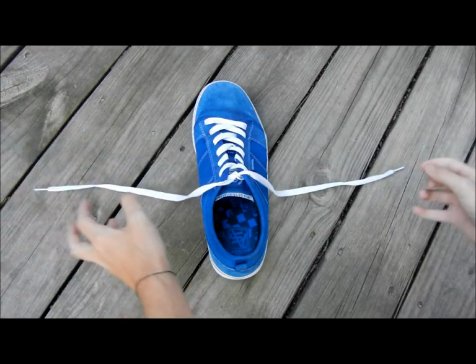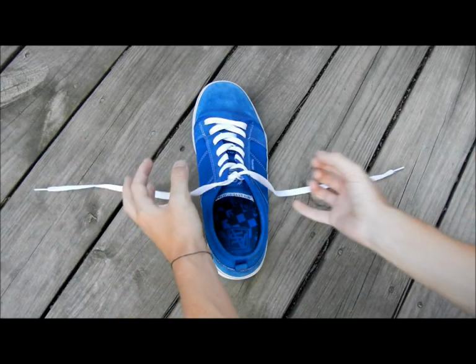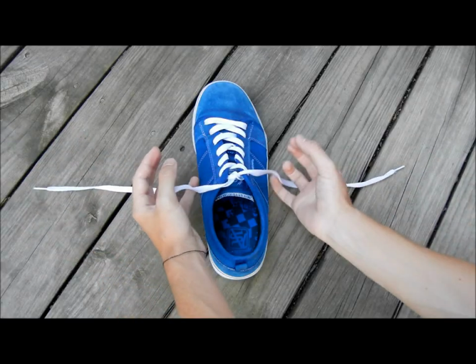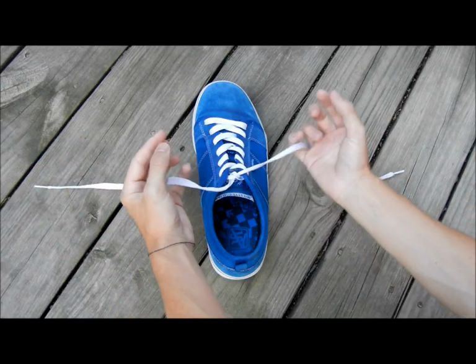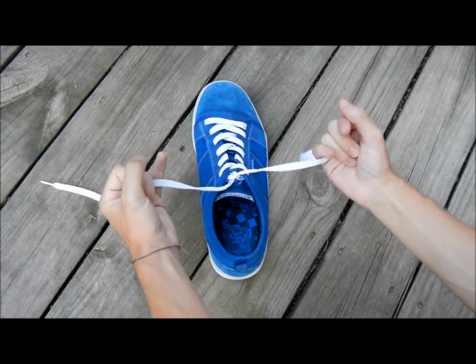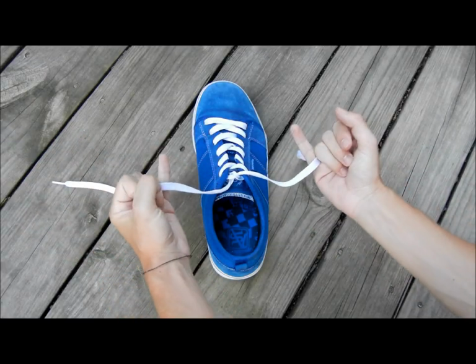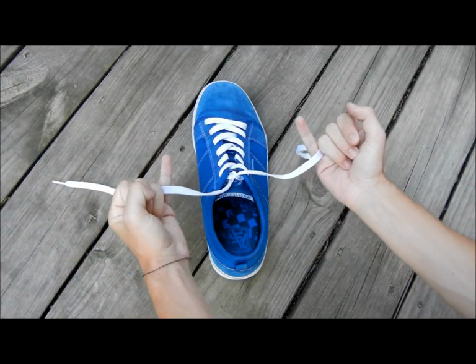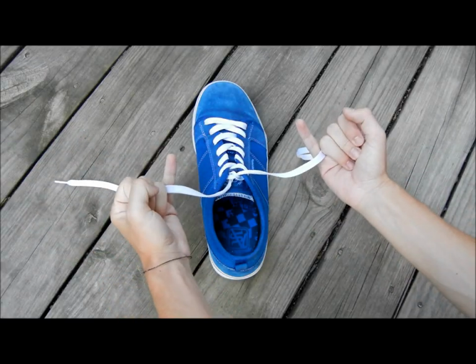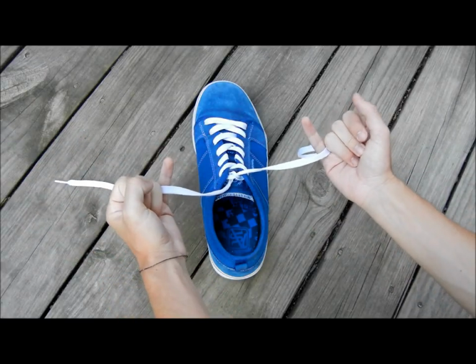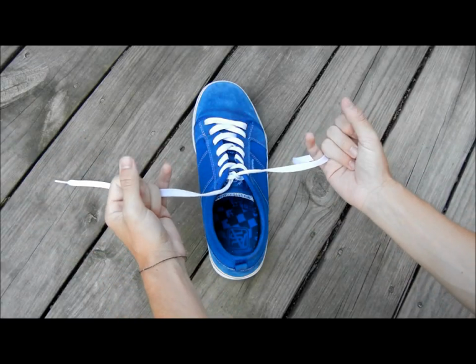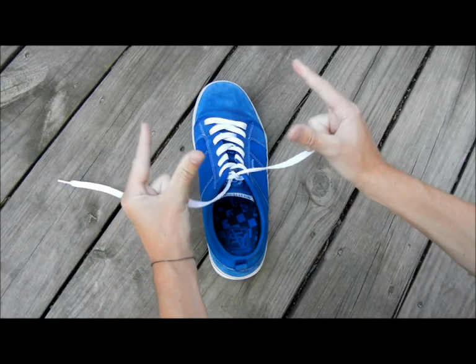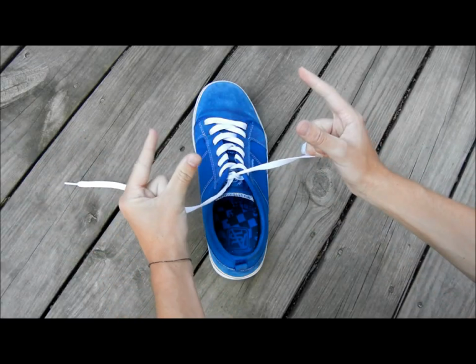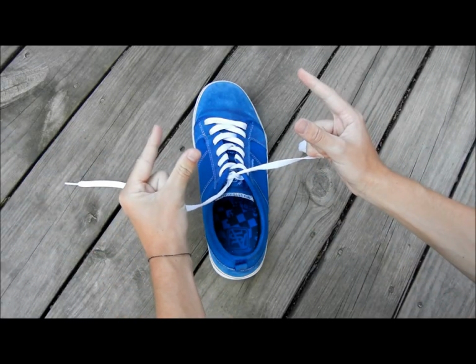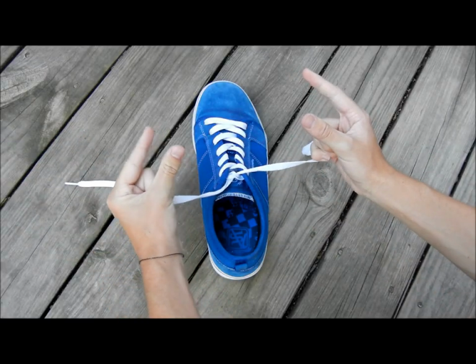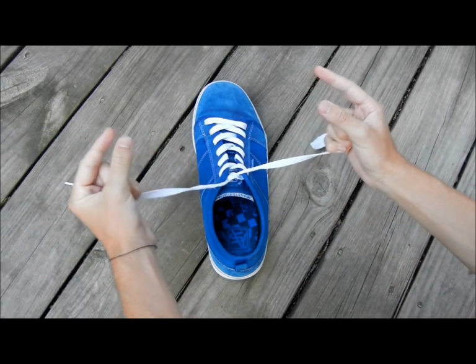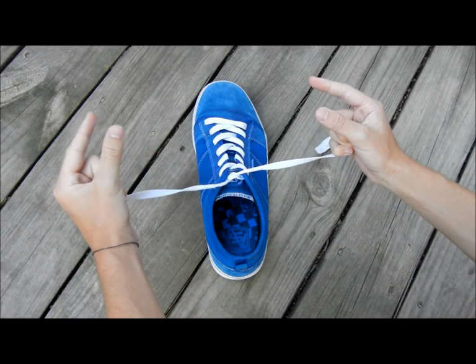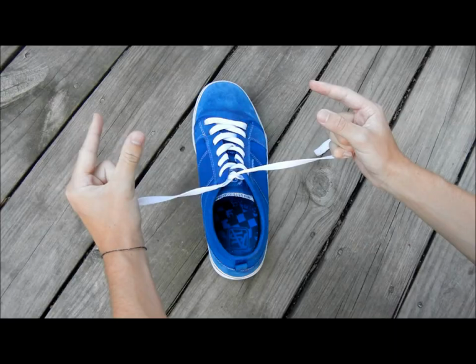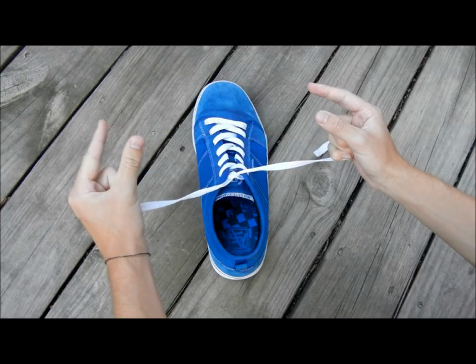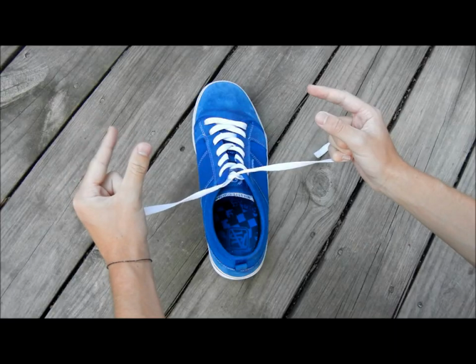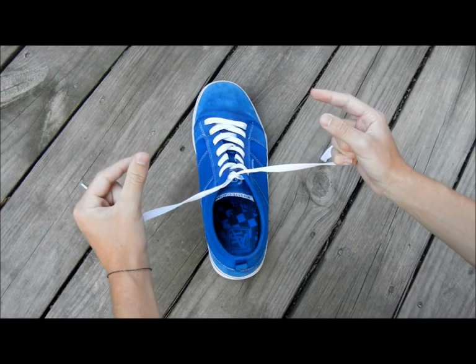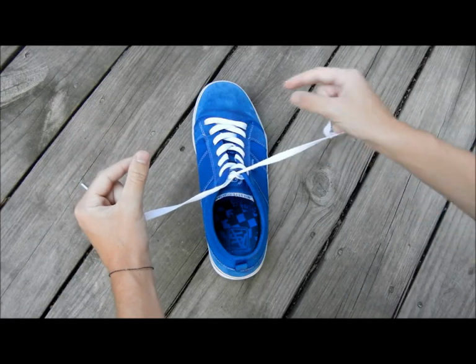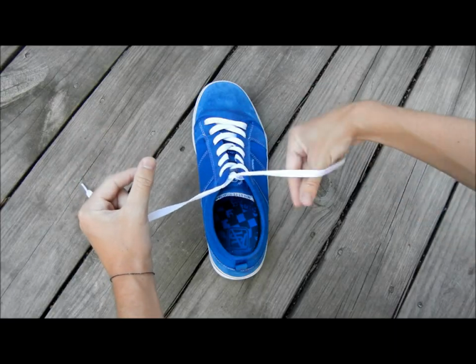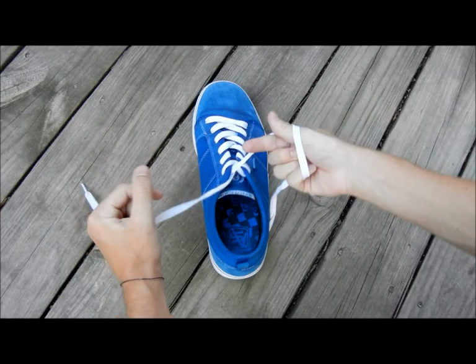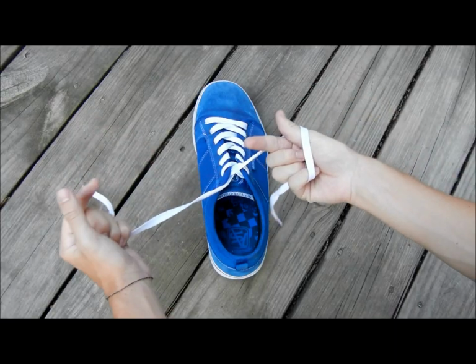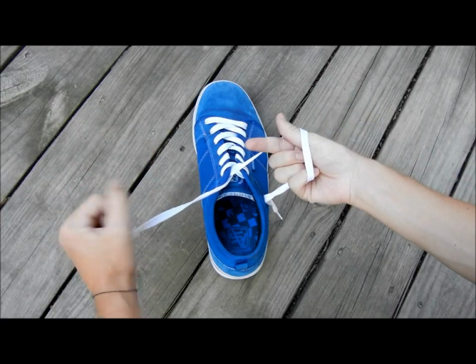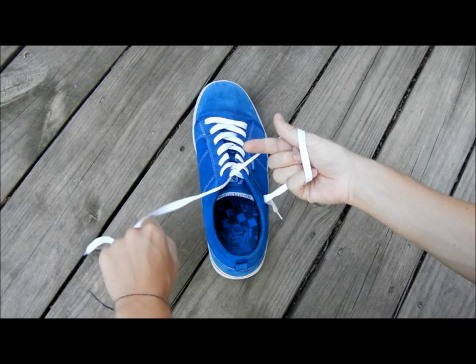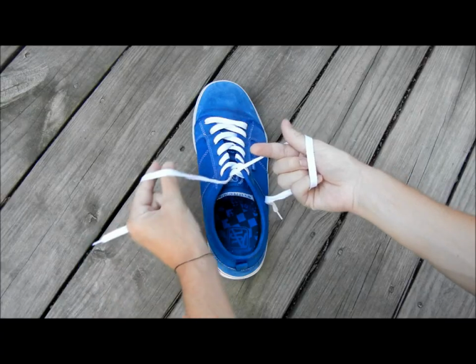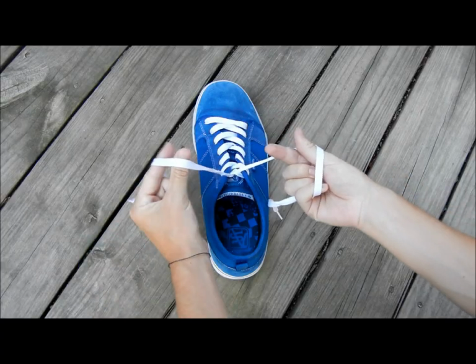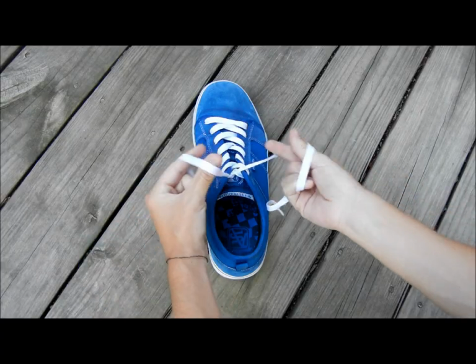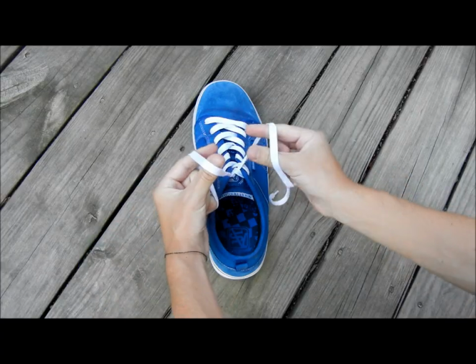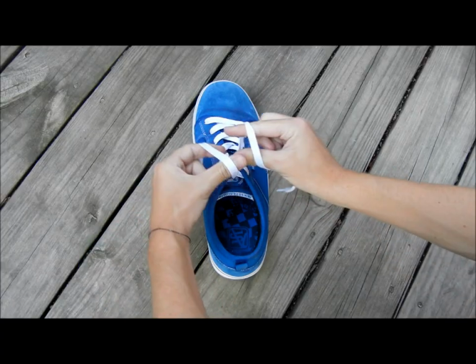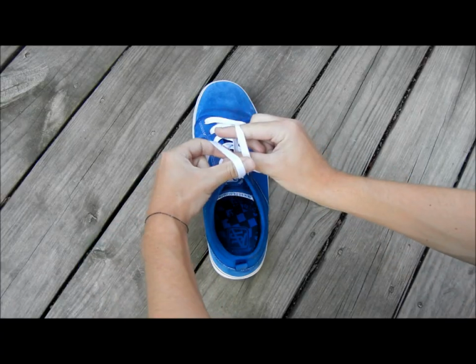And then you grab it with your pinkies — fancy pinkies. Then you do this, lobster claws. And with the right hand, you go over. Left hand, you go under. Then you make a little X.